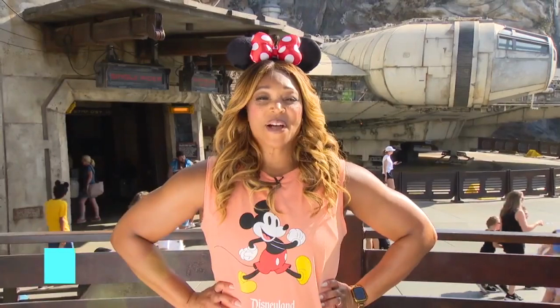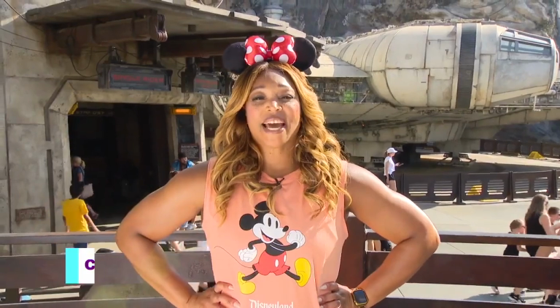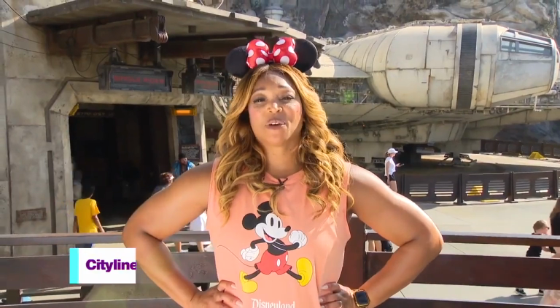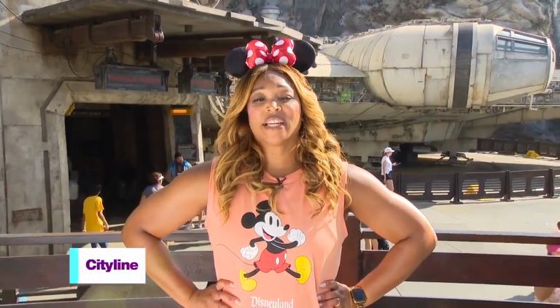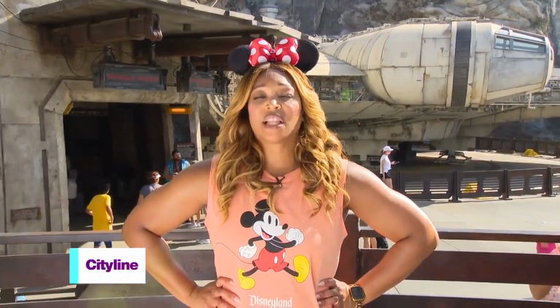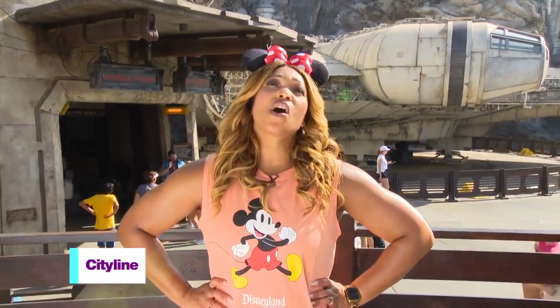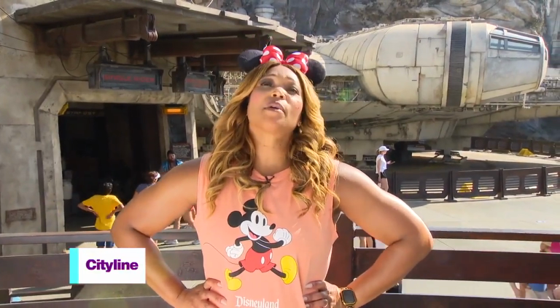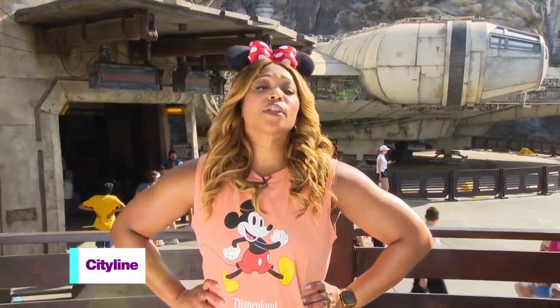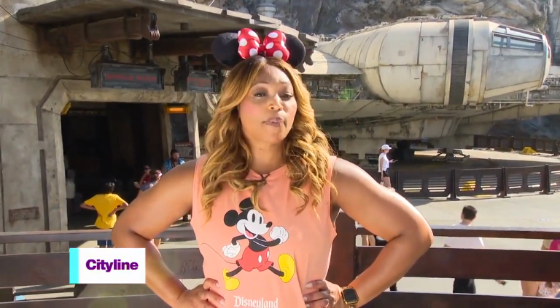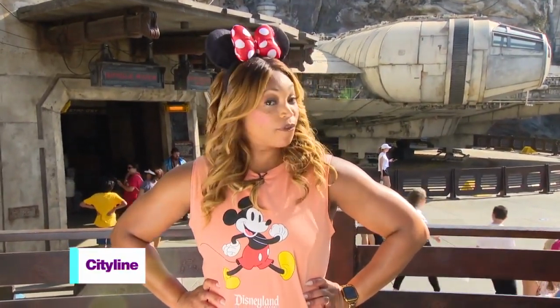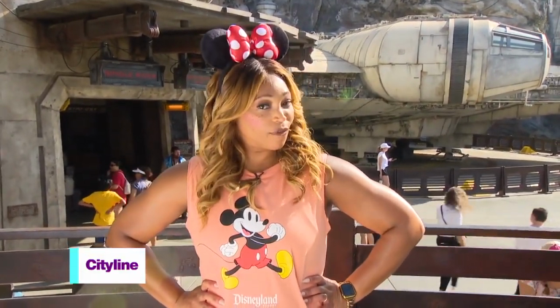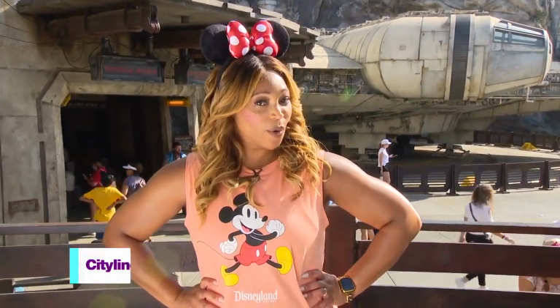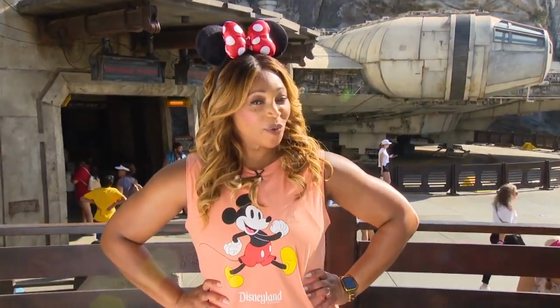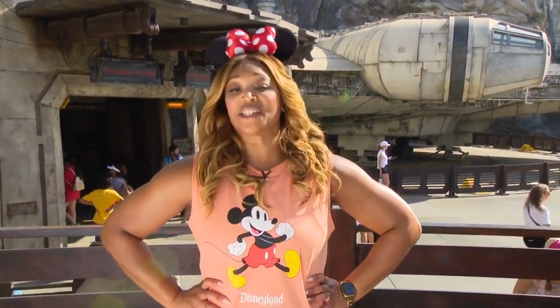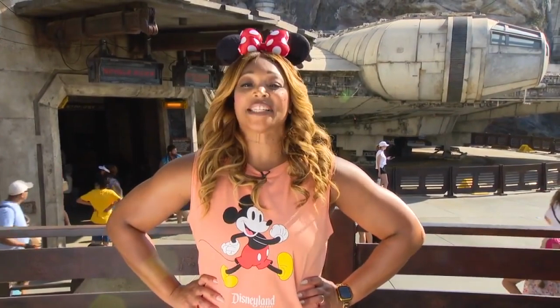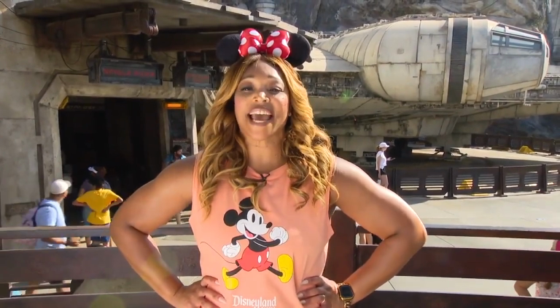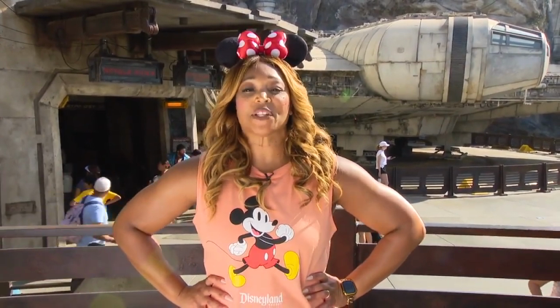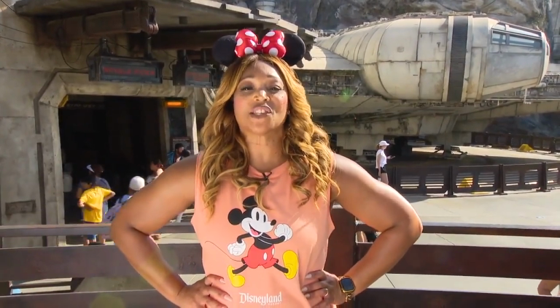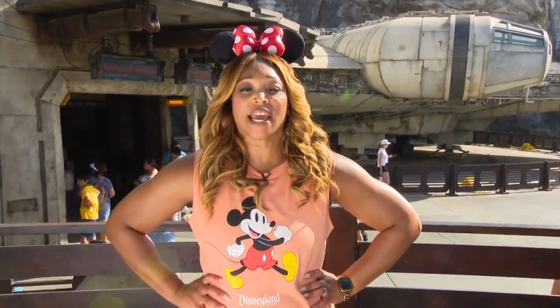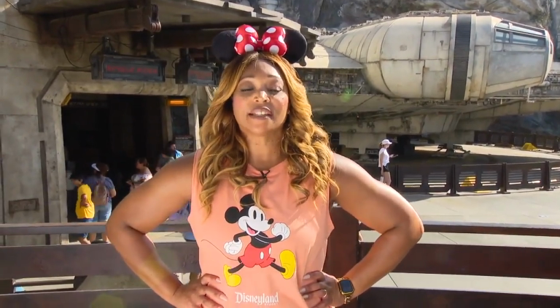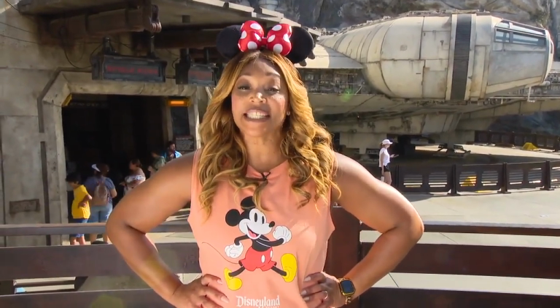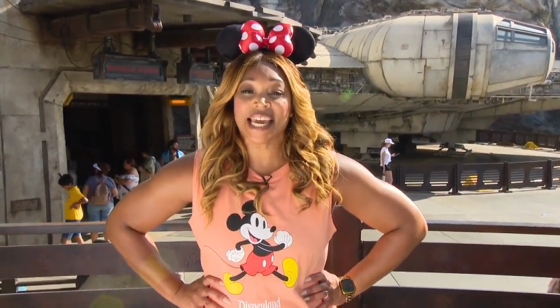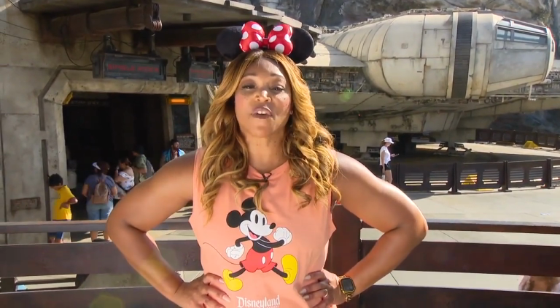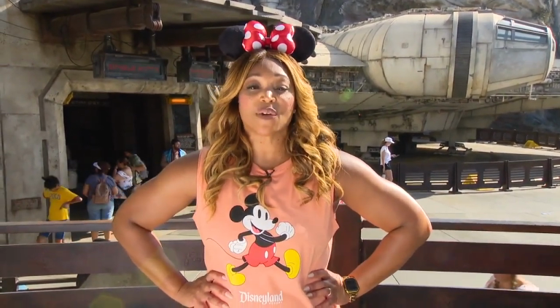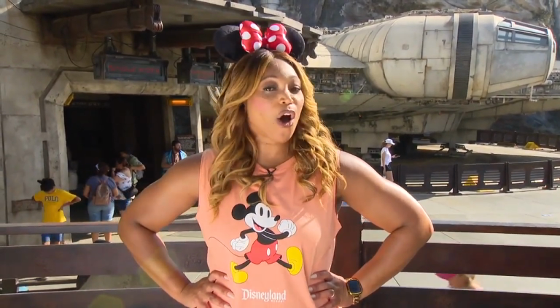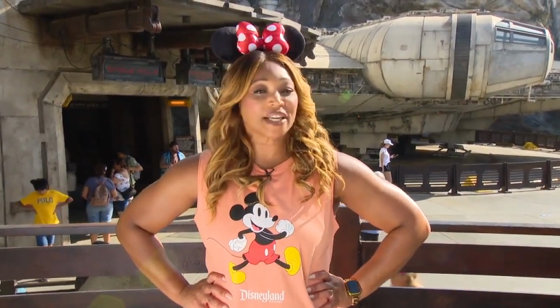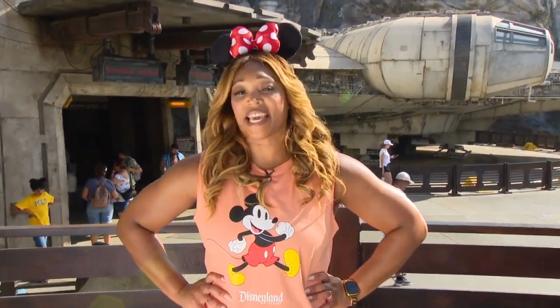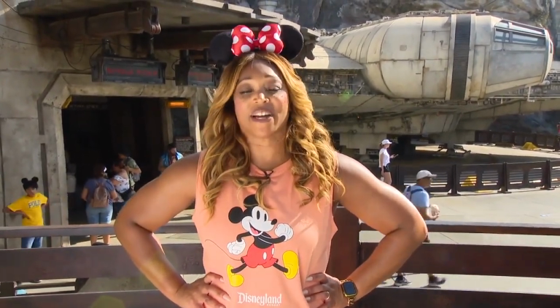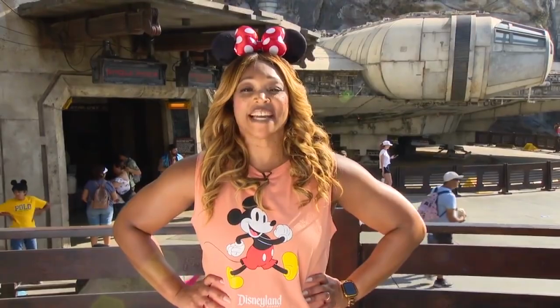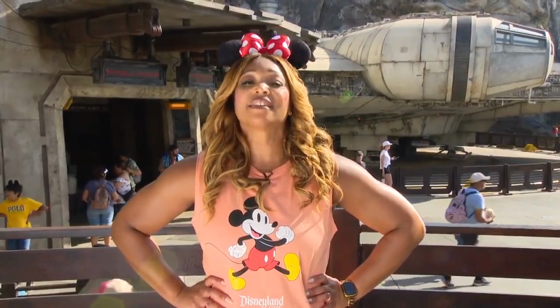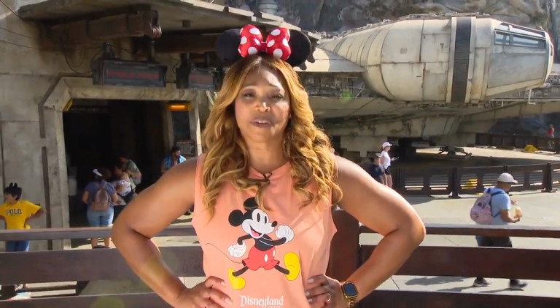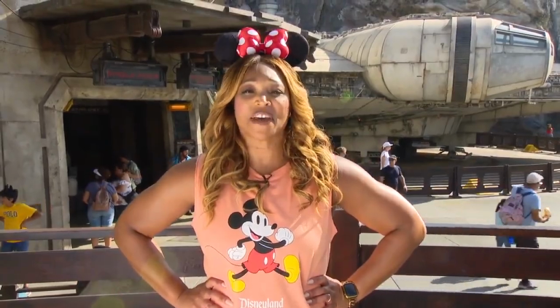Welcome back everyone. A long time ago at a theme park far, far away, we sent our tech expert Lisa Chang to Disneyland to find out all the tech they have on hand. Let's see what she found.